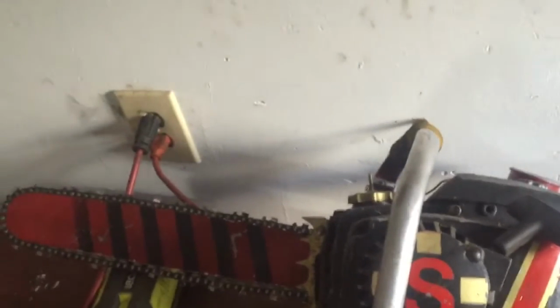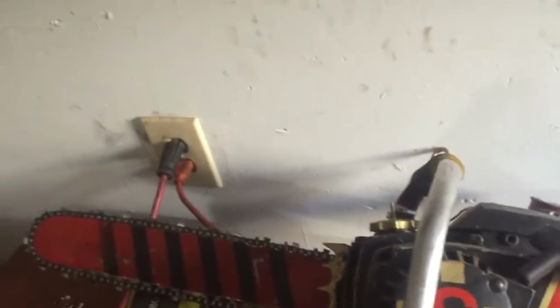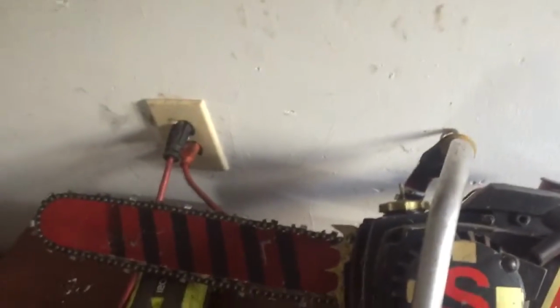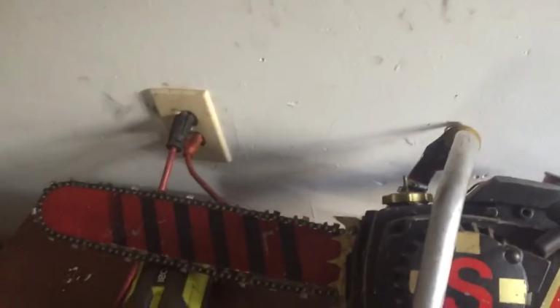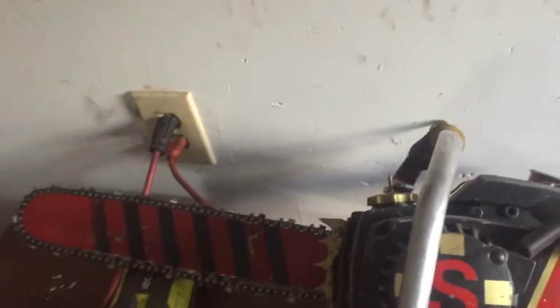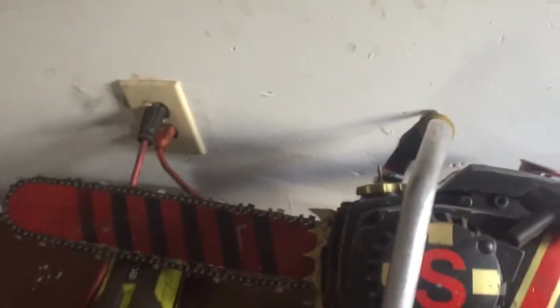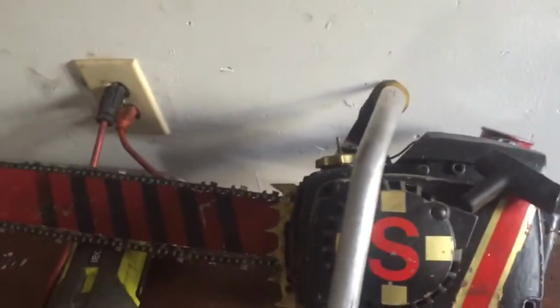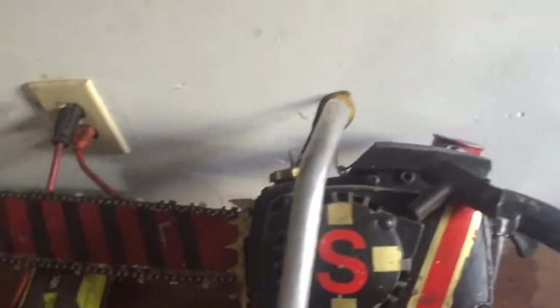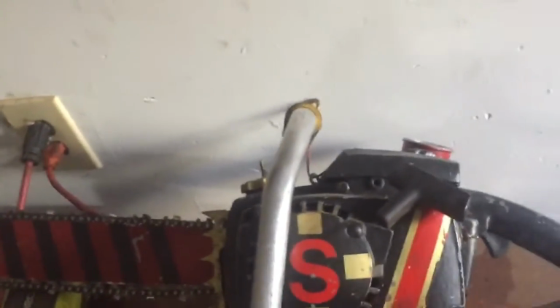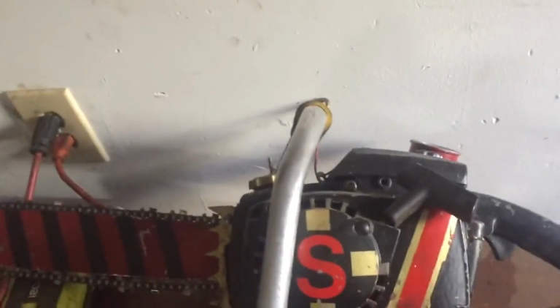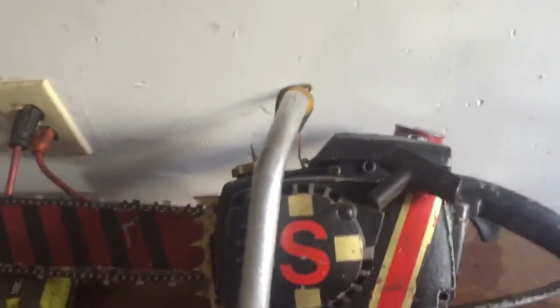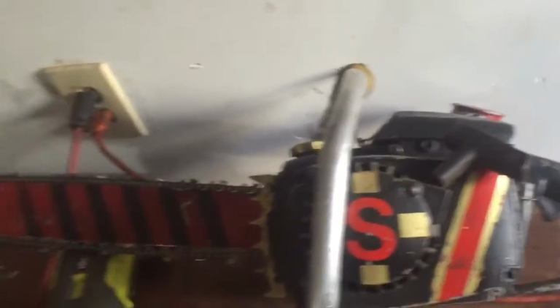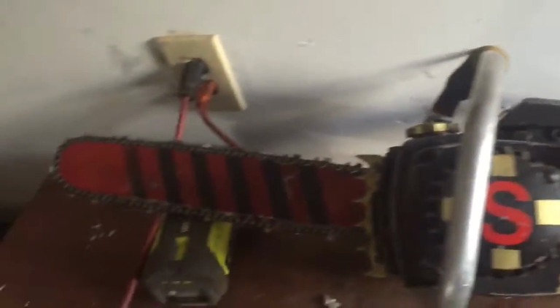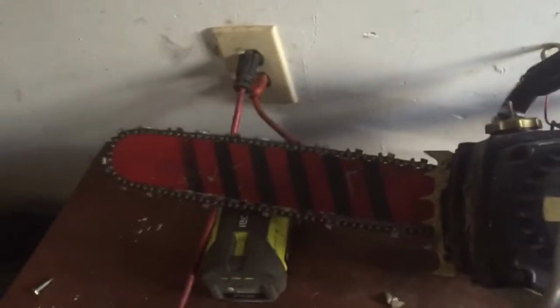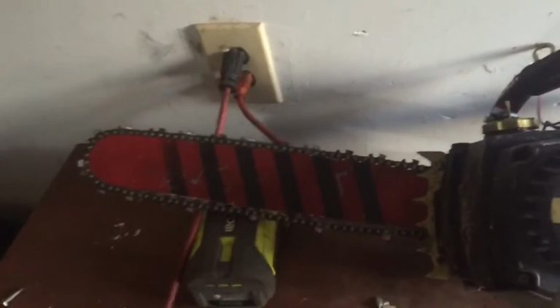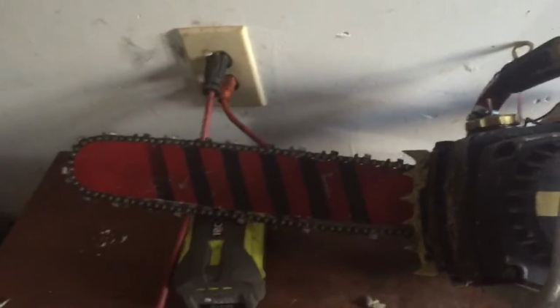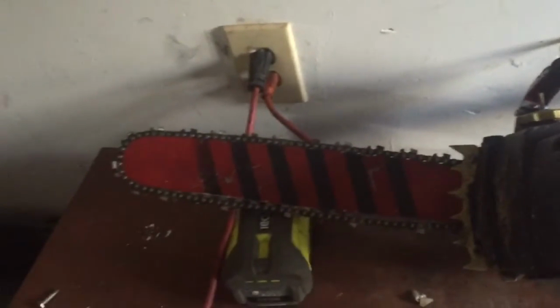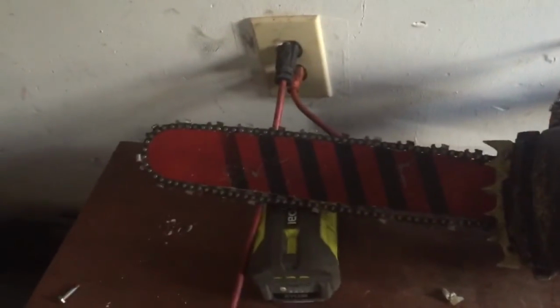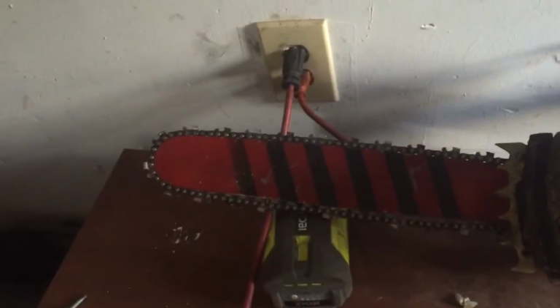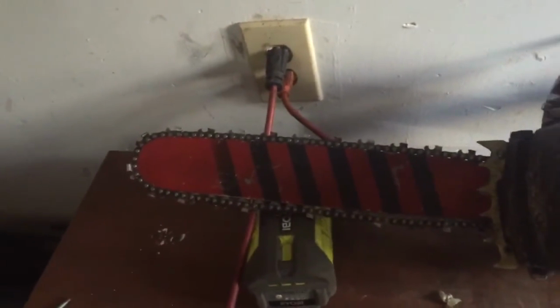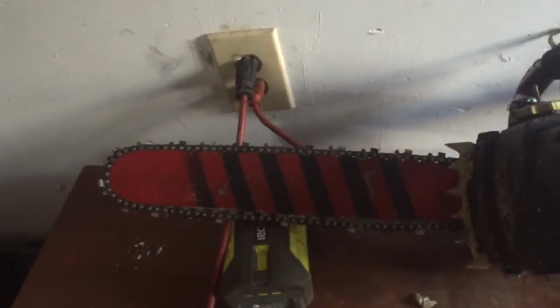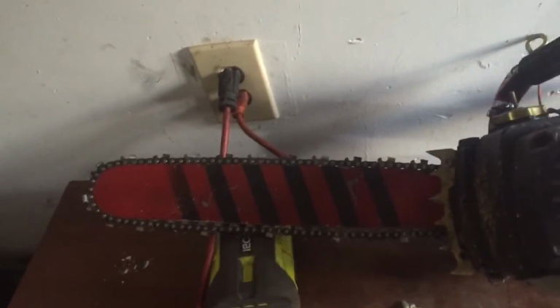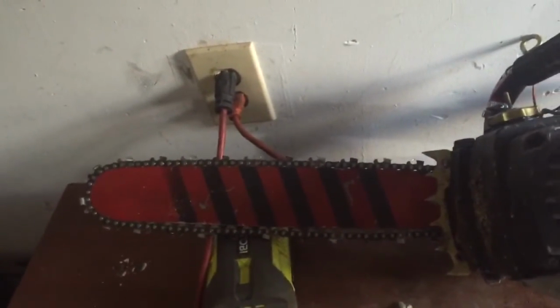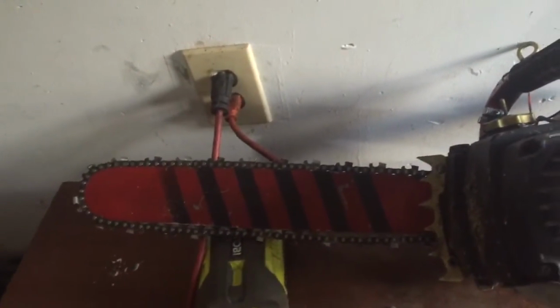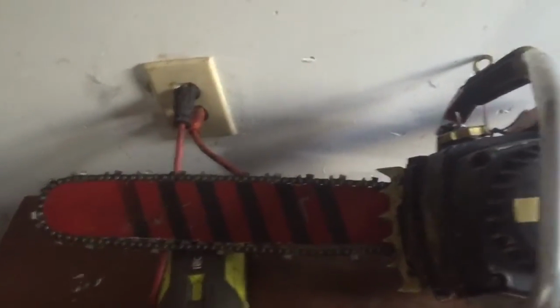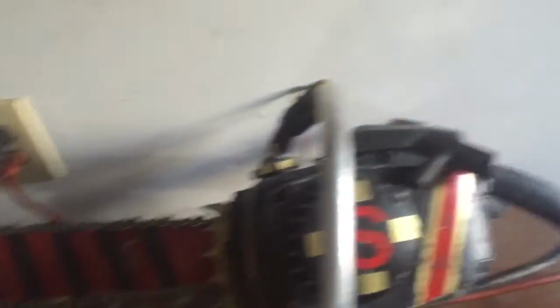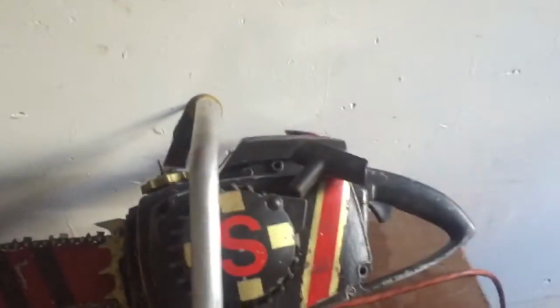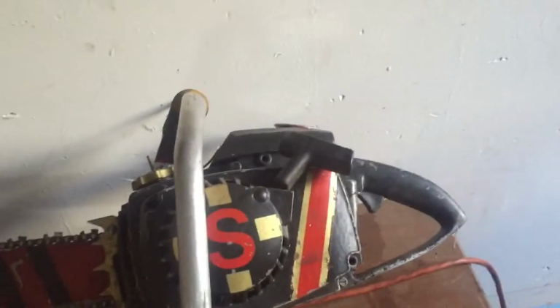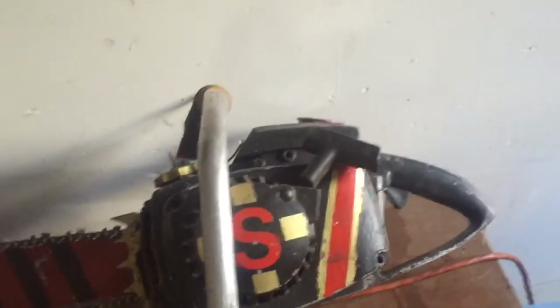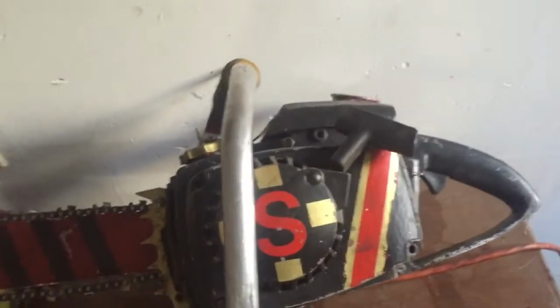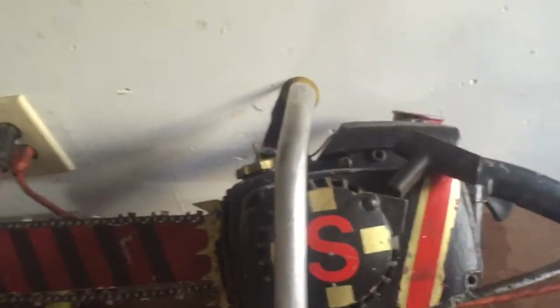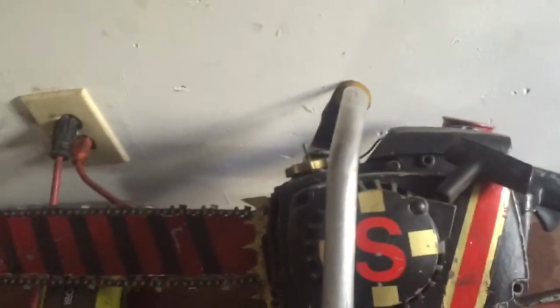It was actually really quiet despite having so much power behind it. It's a 70cc engine. Also tungsten carbide teeth on there. To prevent kickback, I always make sure my teeth are razor sharp.